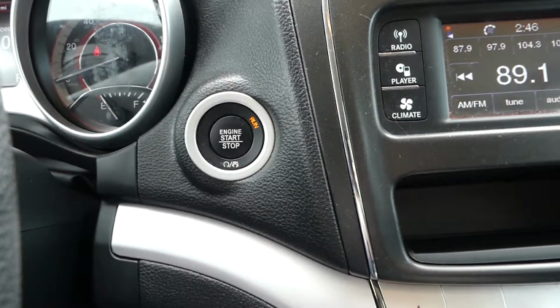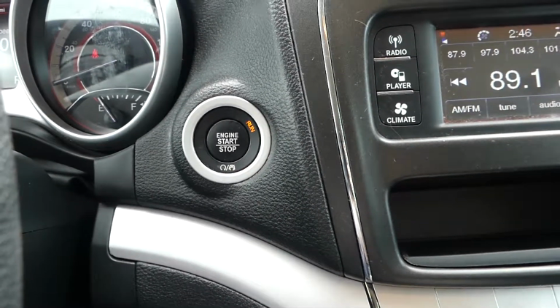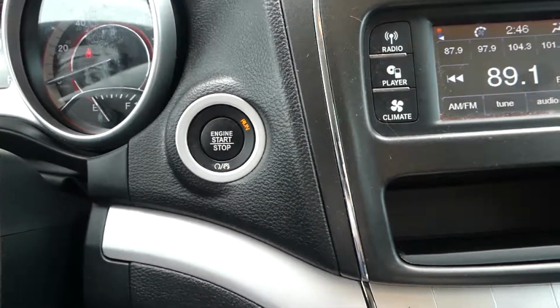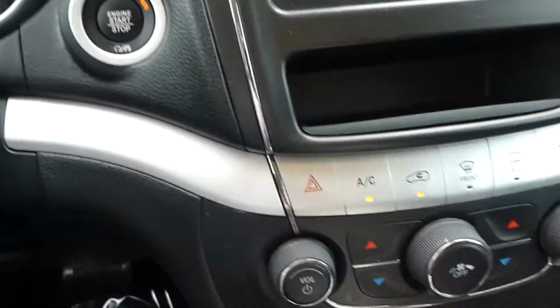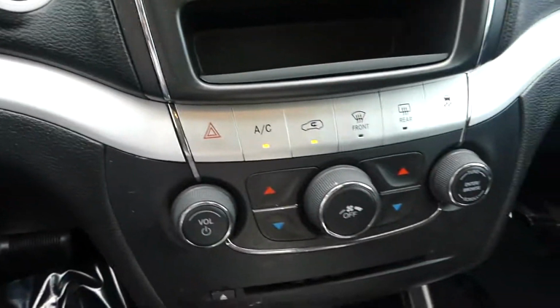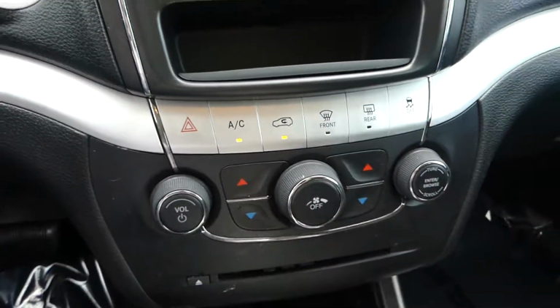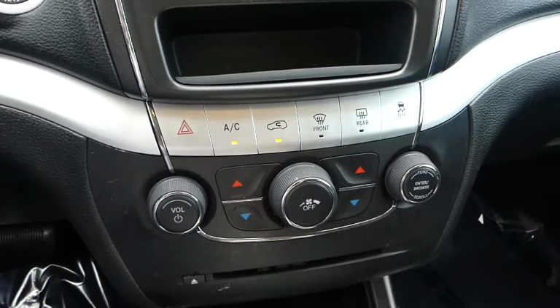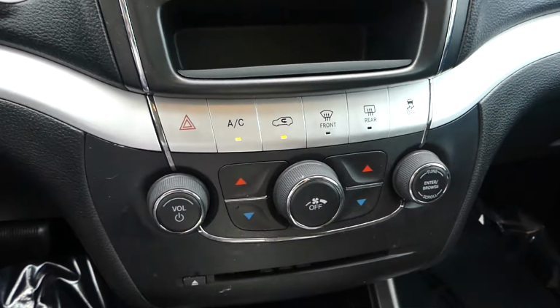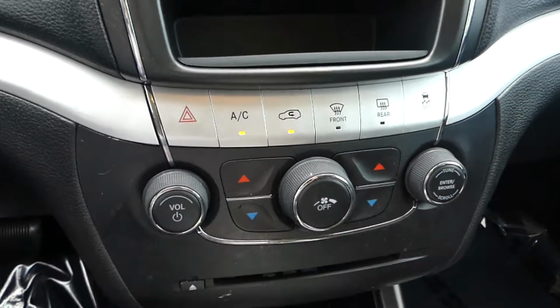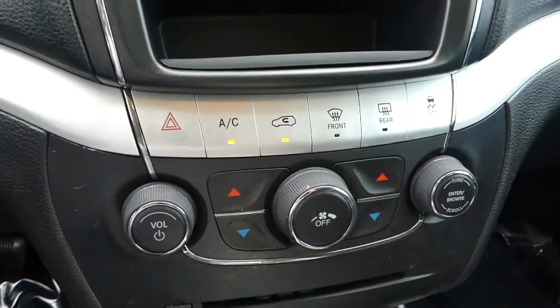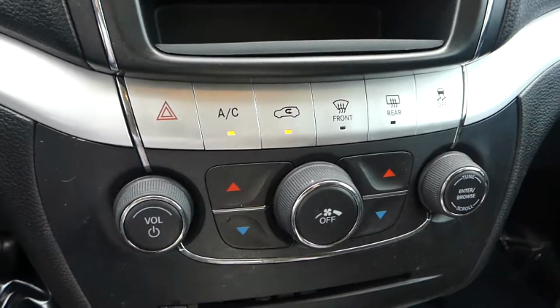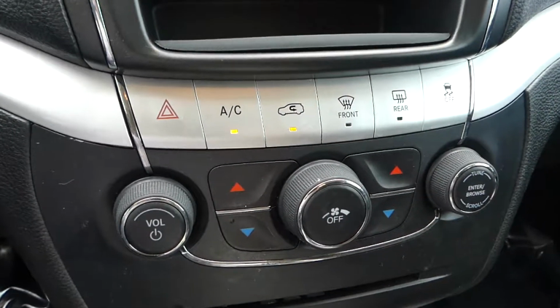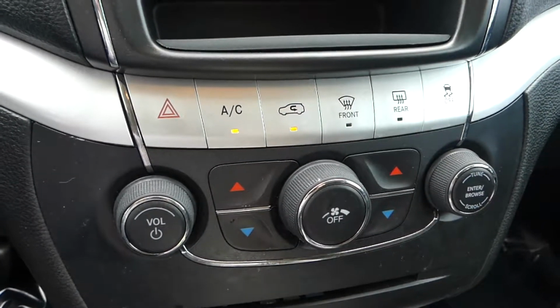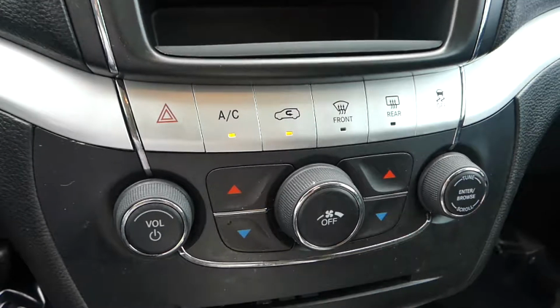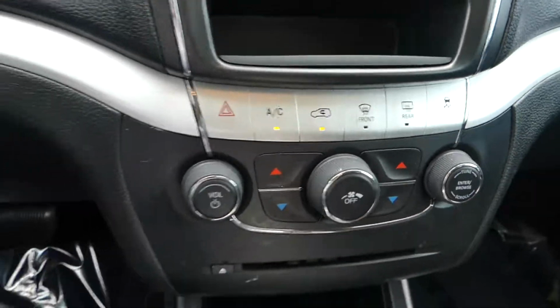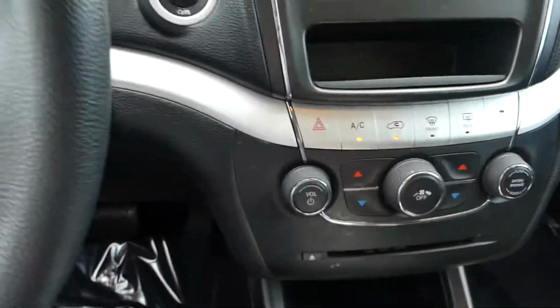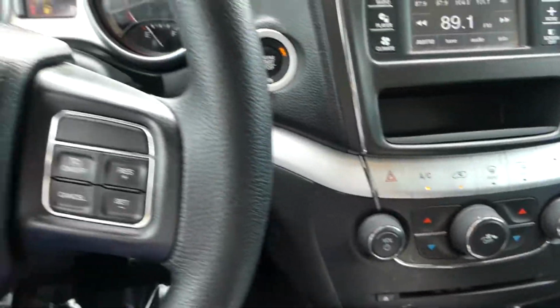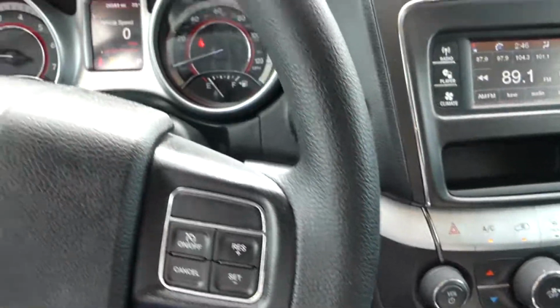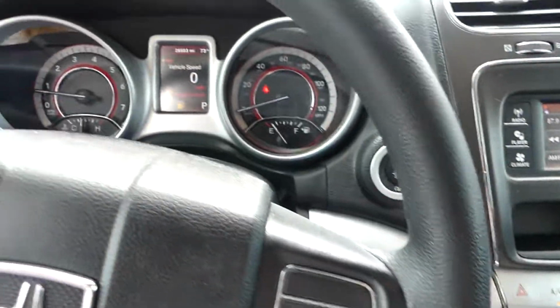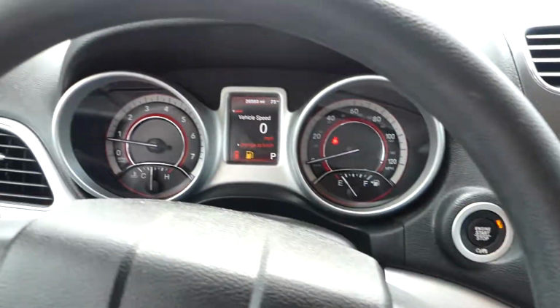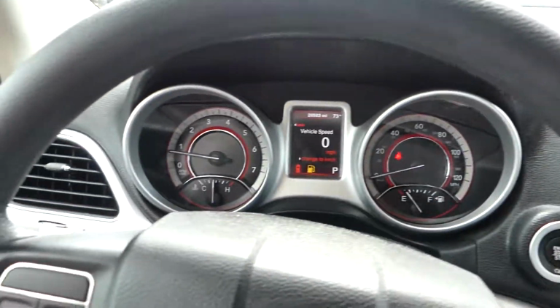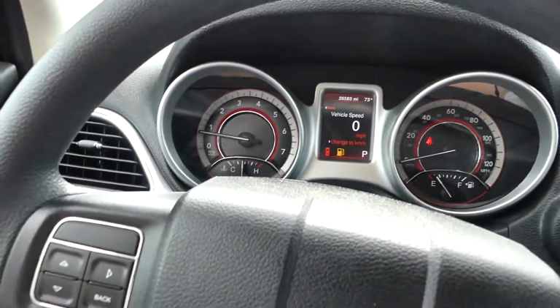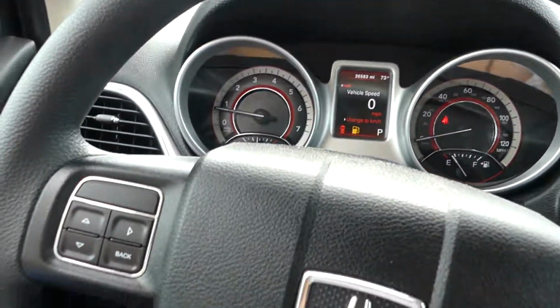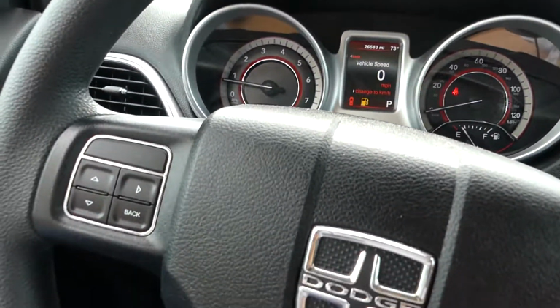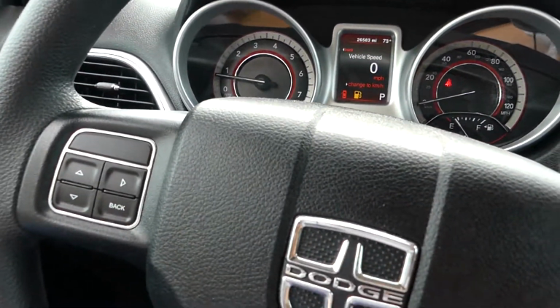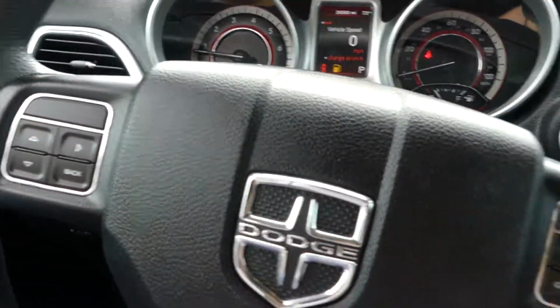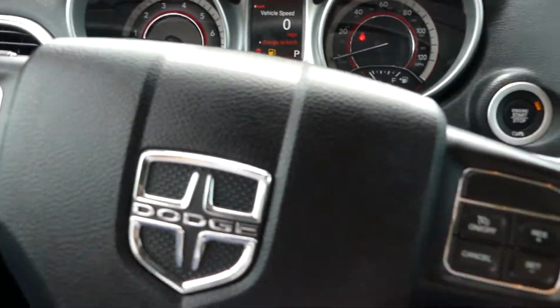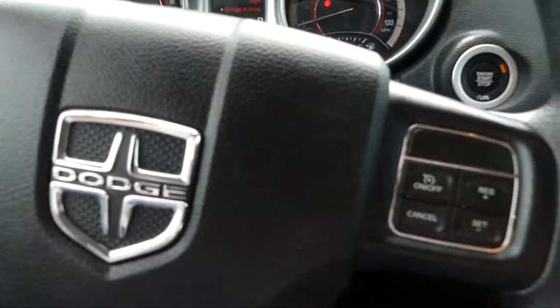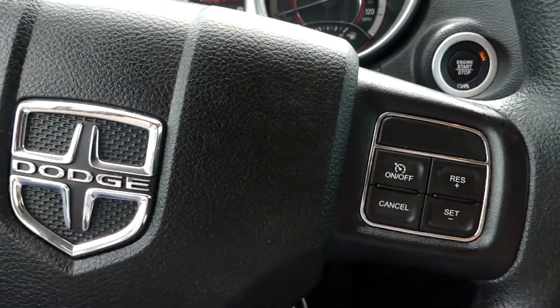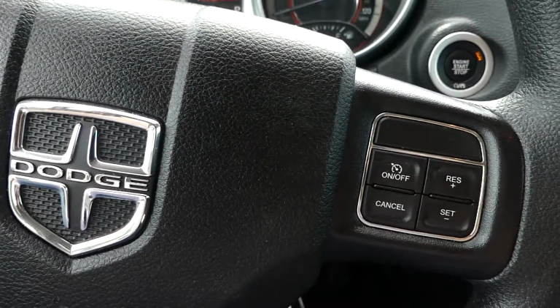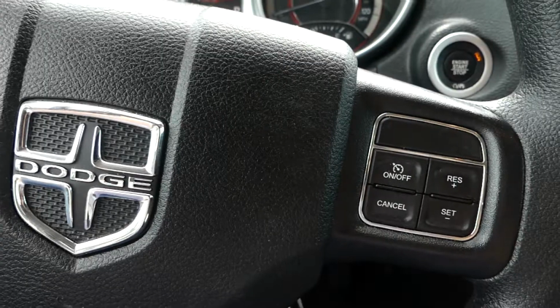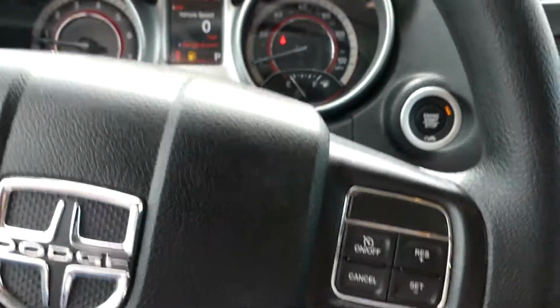One touch keyless ignition, dual climate control, and a beautiful black steering wheel that features cruise control settings as well as hands-free calling and audio.